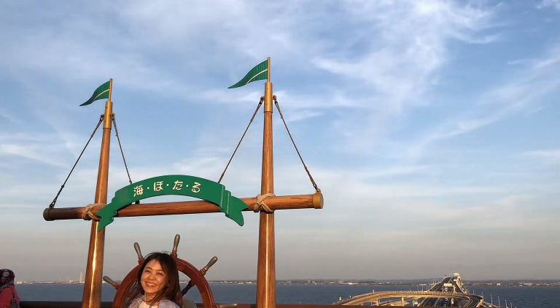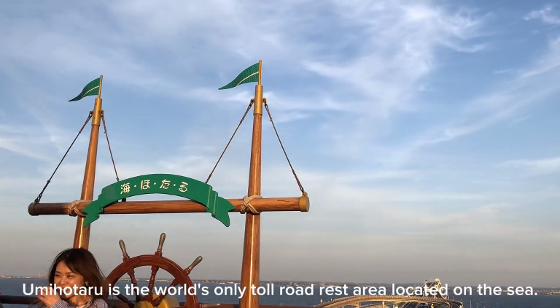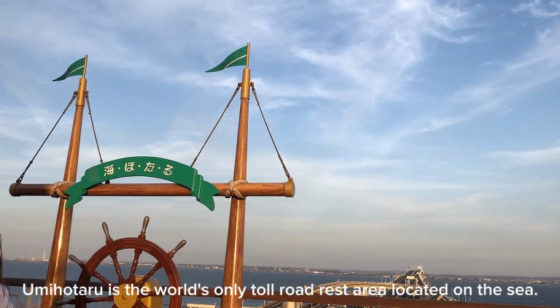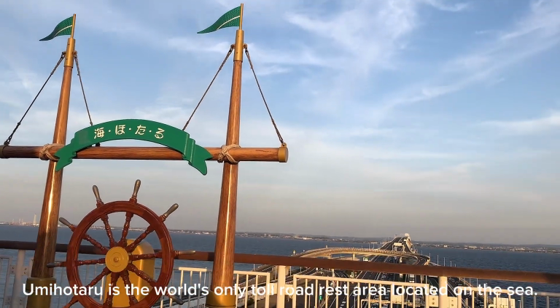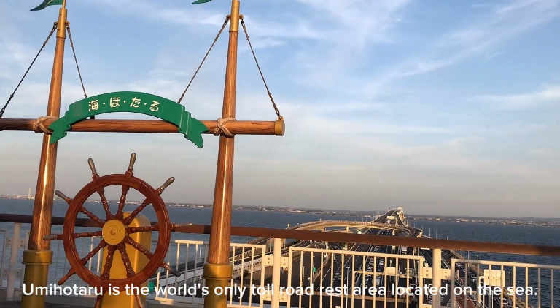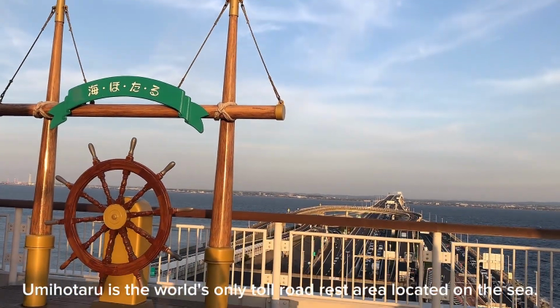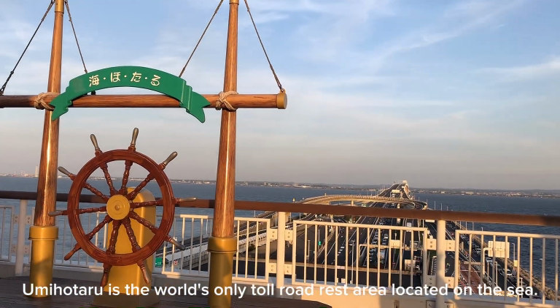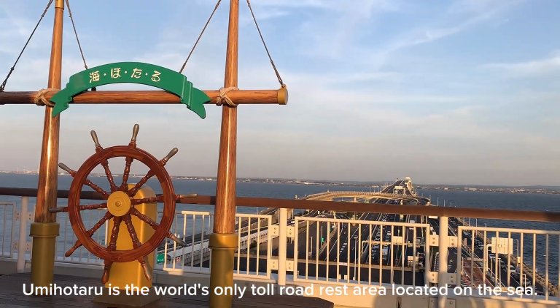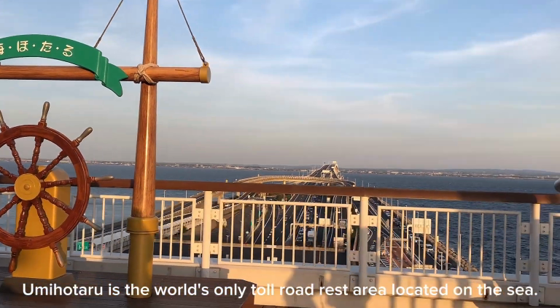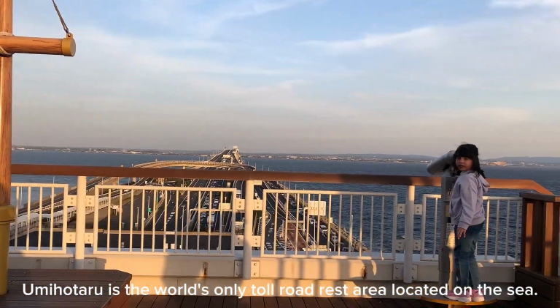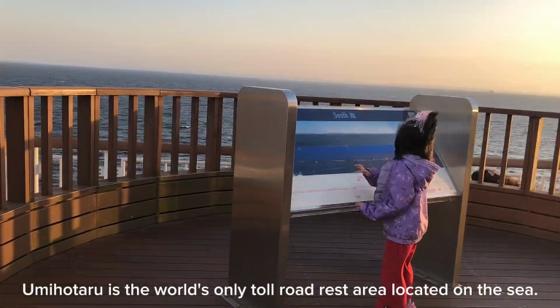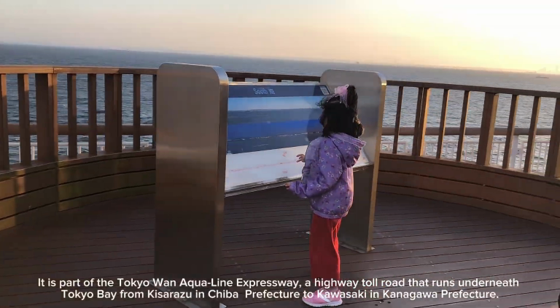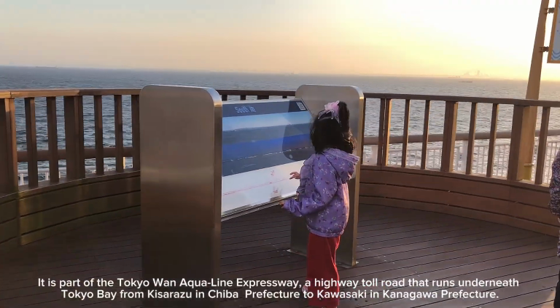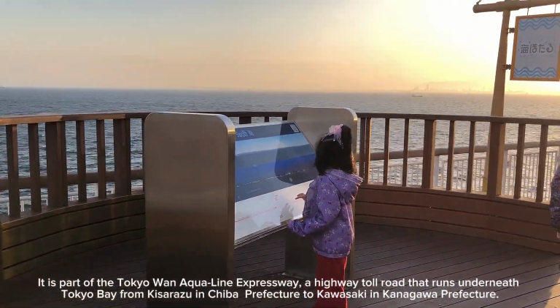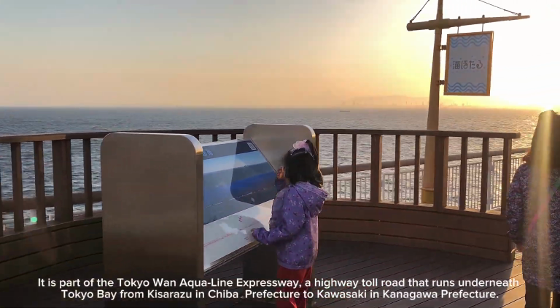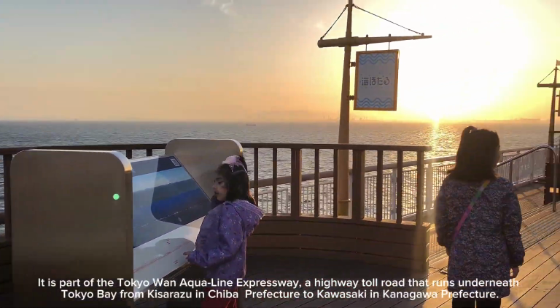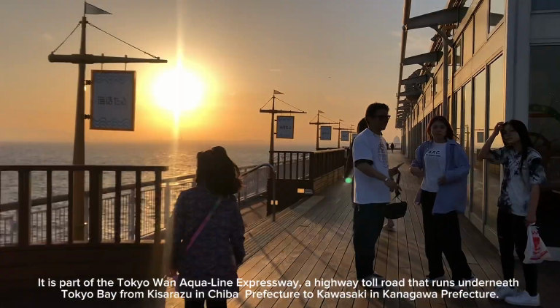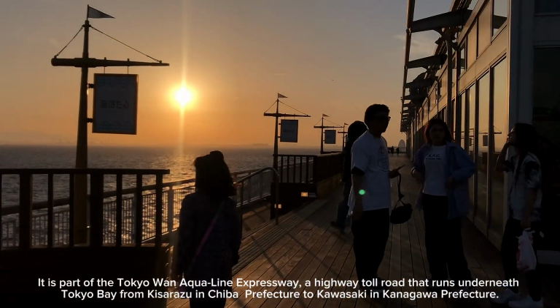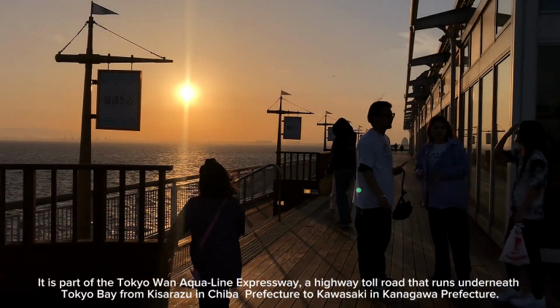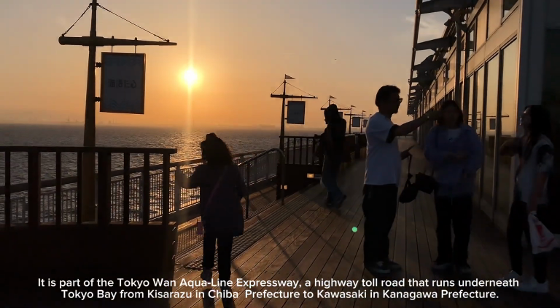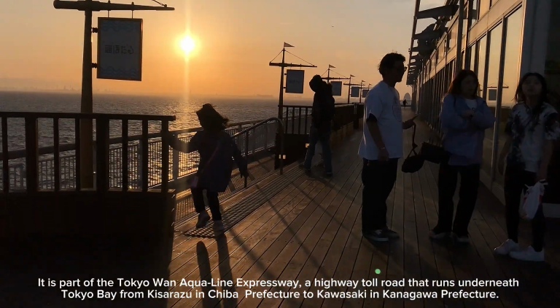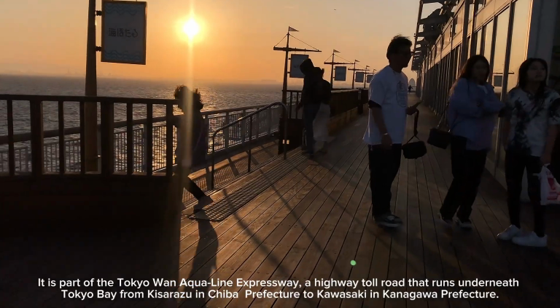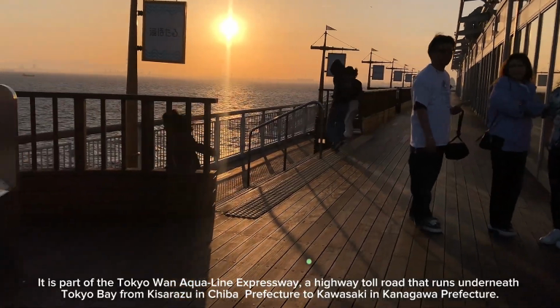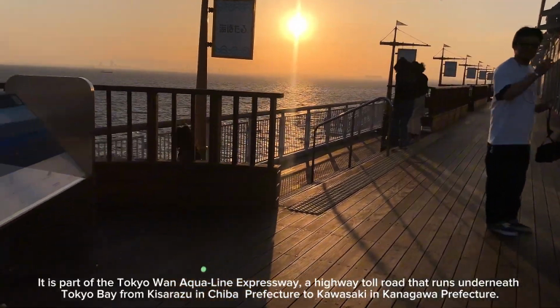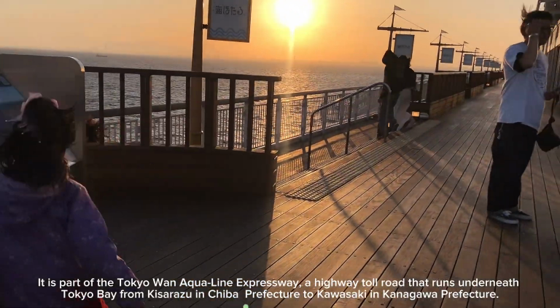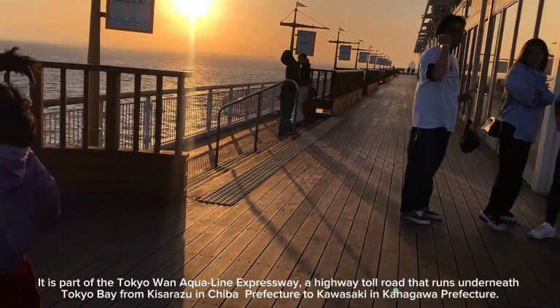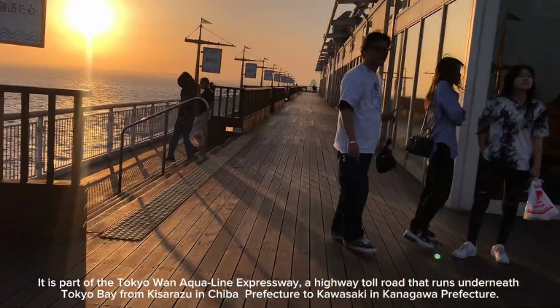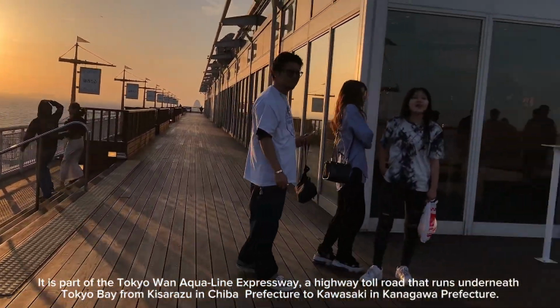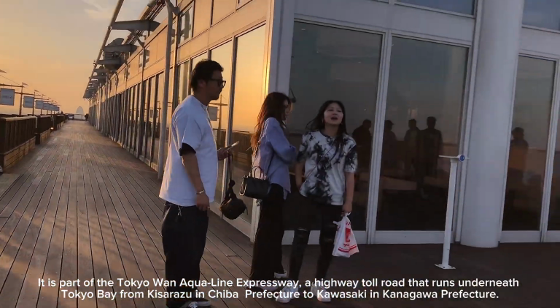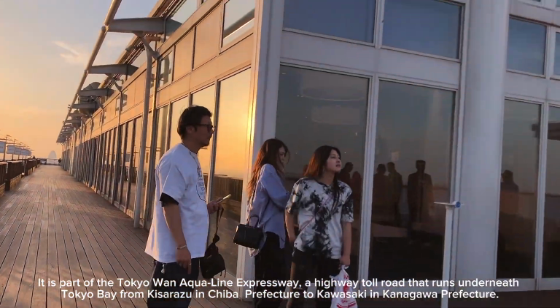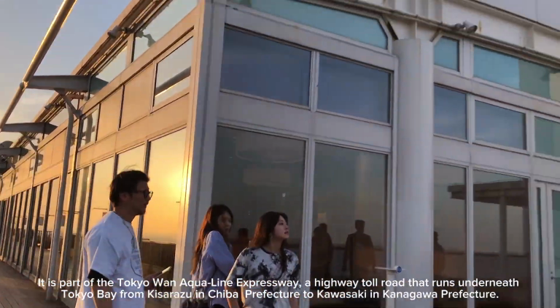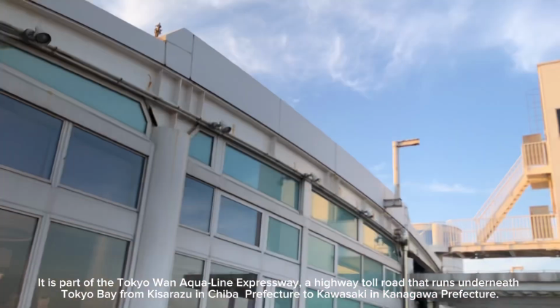Yumi Hattaru is the world's only toll road rest area located on the sea. It is part of the Tokyo Aqua-Line Expressway, a highway toll road that runs underneath Tokyo Bay from Kisarazu in Chiba Prefecture to Kawasaki in Kanagawa Prefecture.